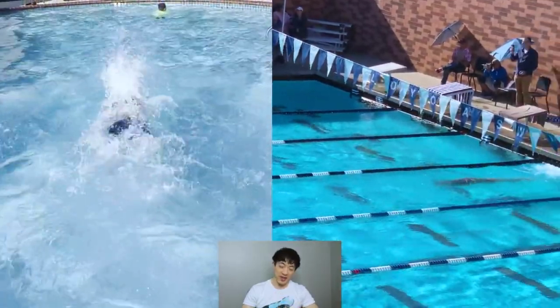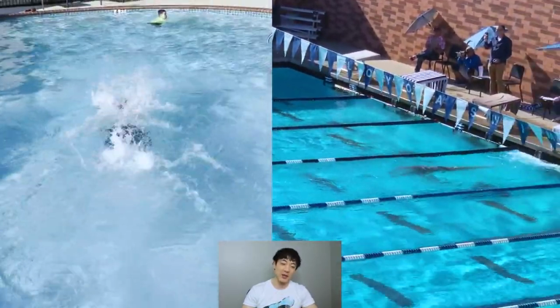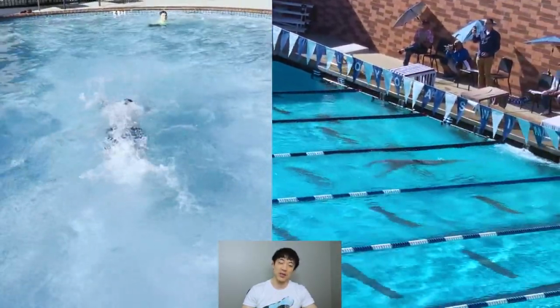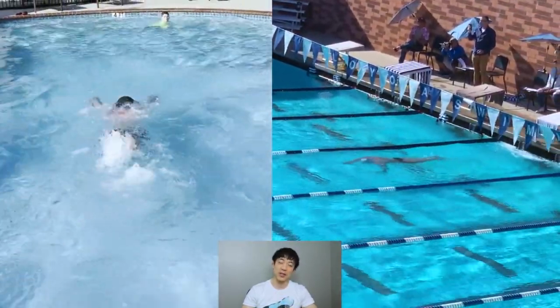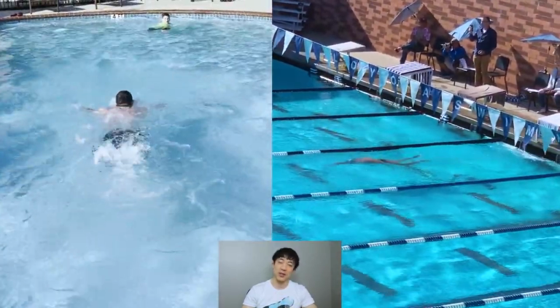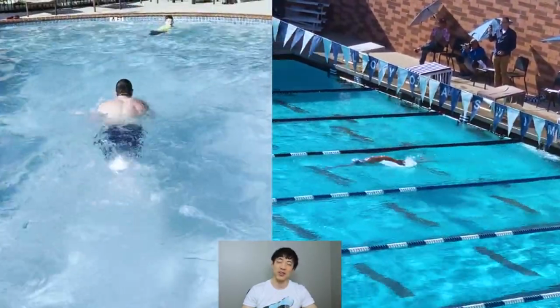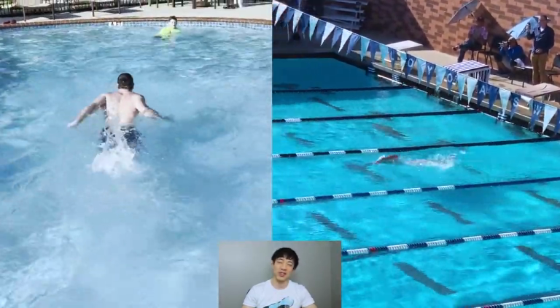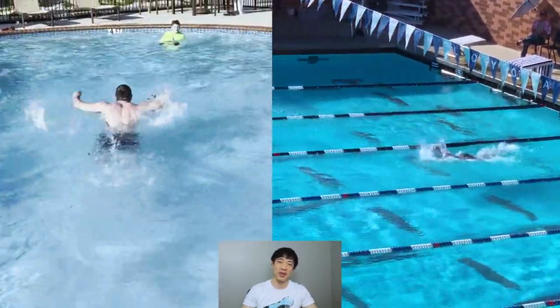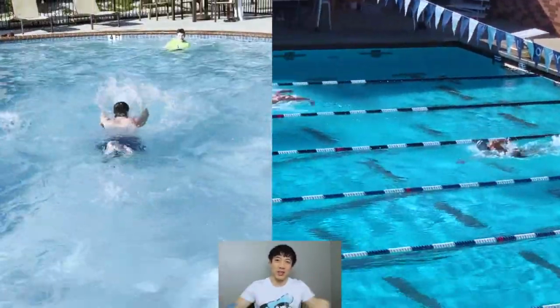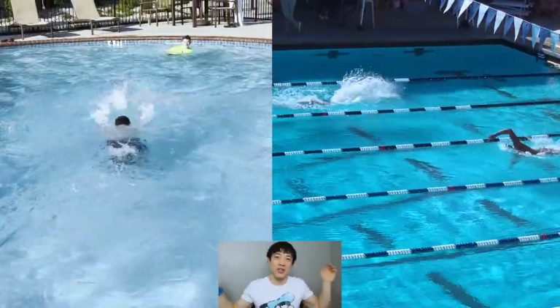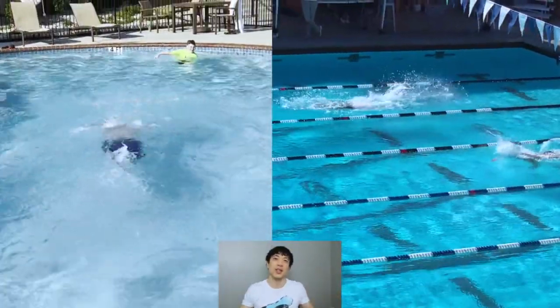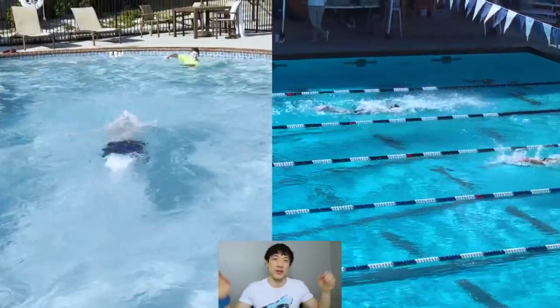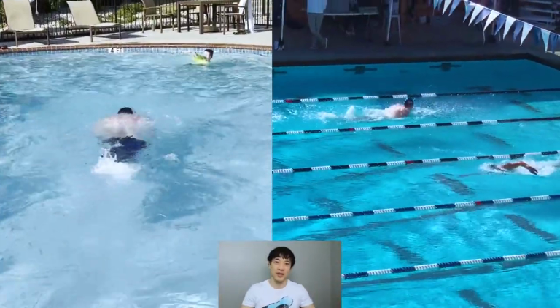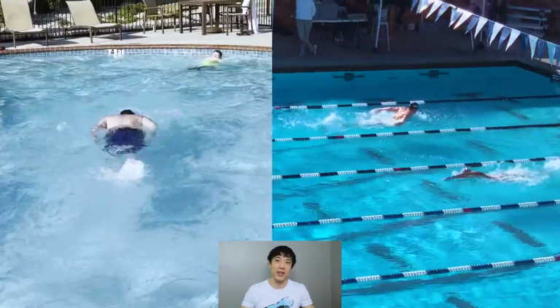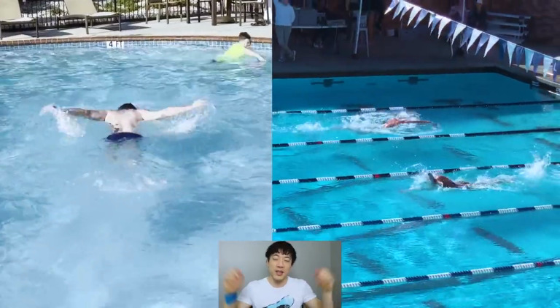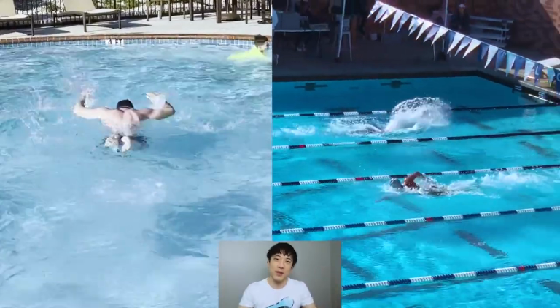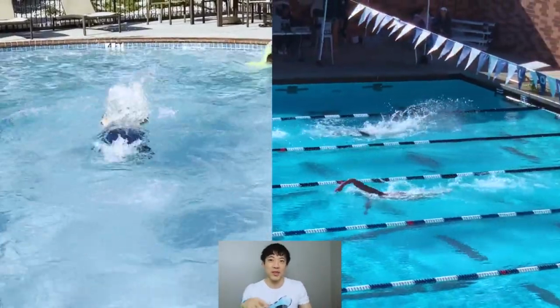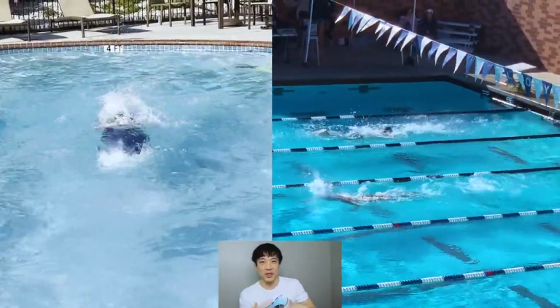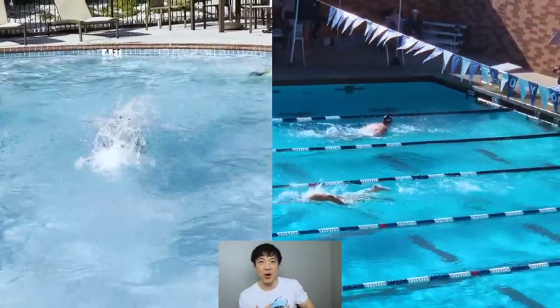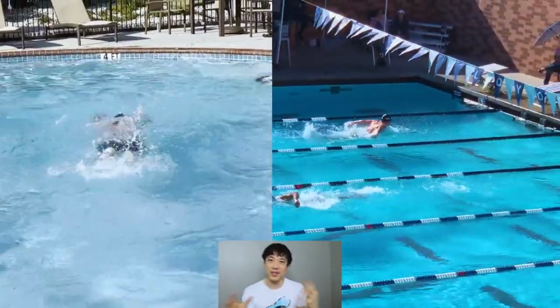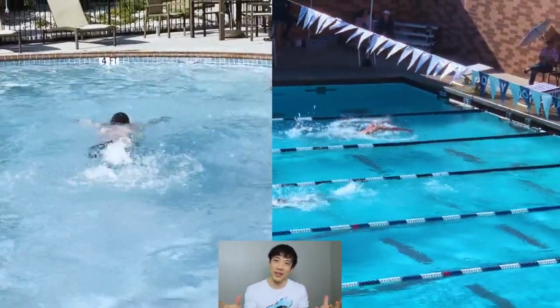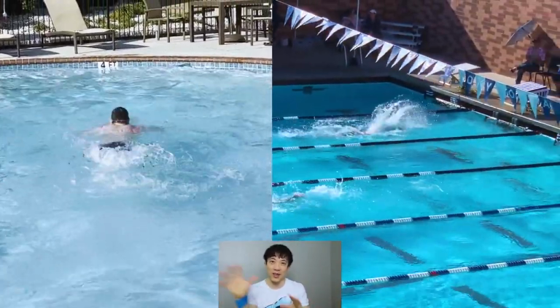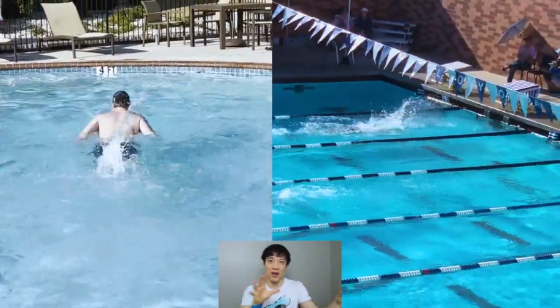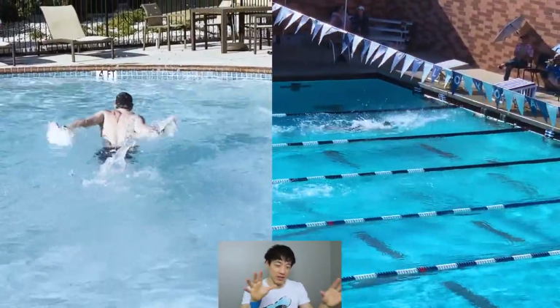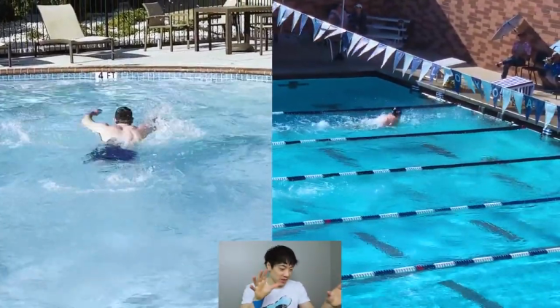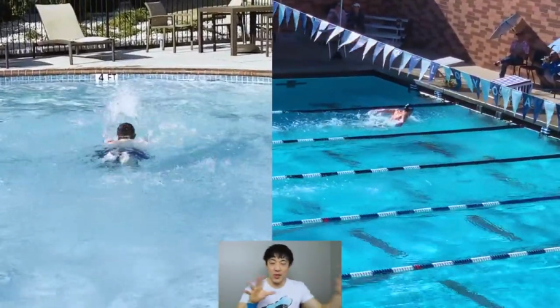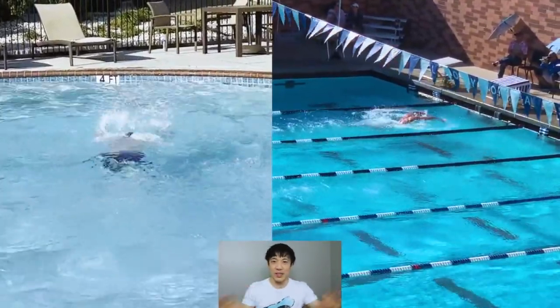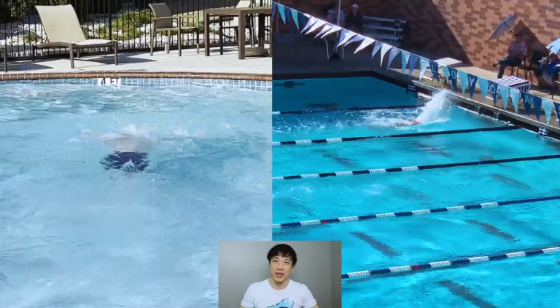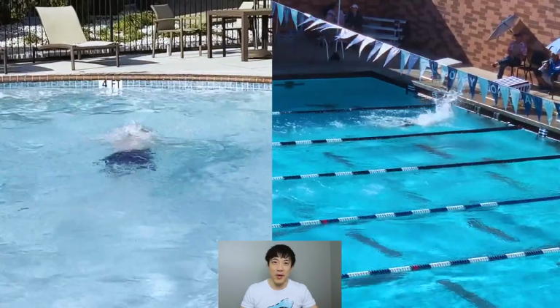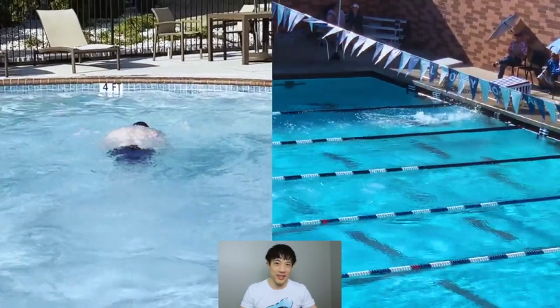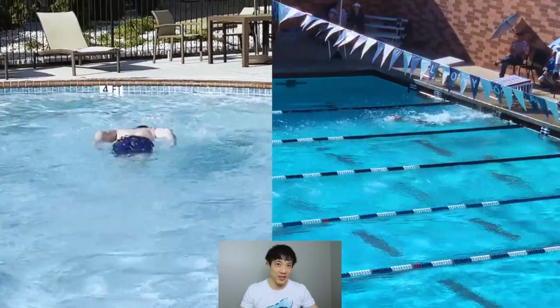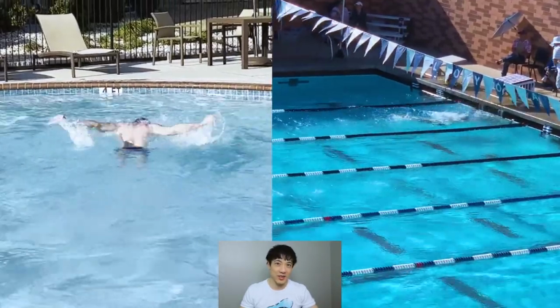The guy who's not doing such a good job is just flinging his arms. His arms, his core, and his legs are all working separately — they're not working together, as you can see.